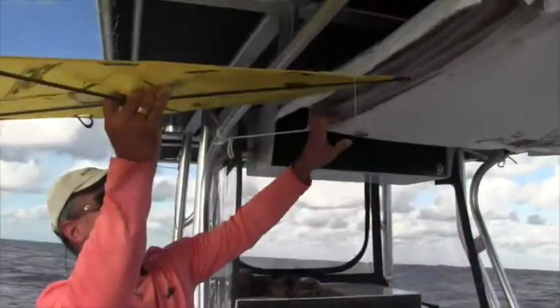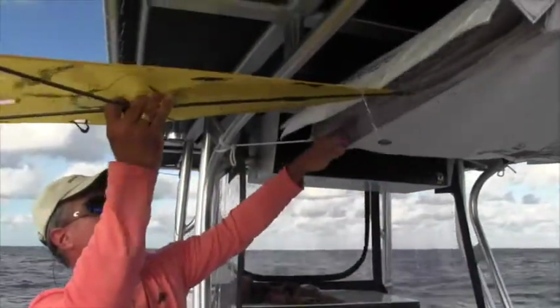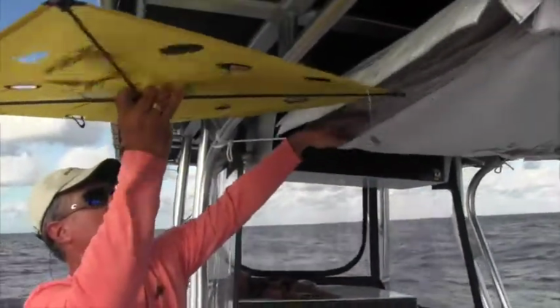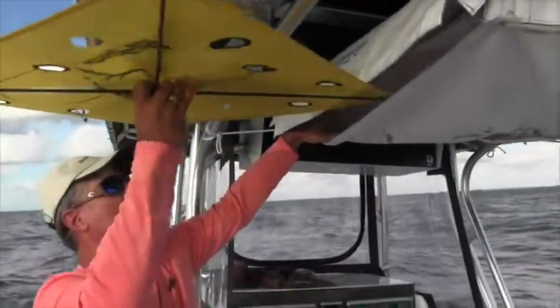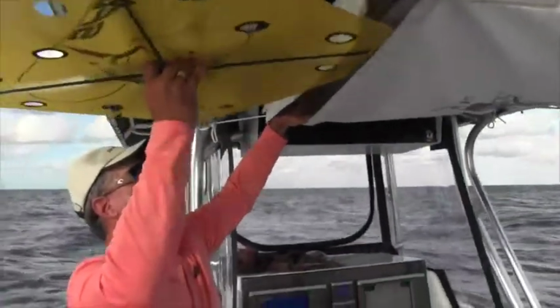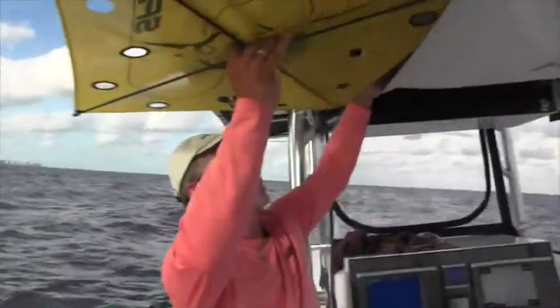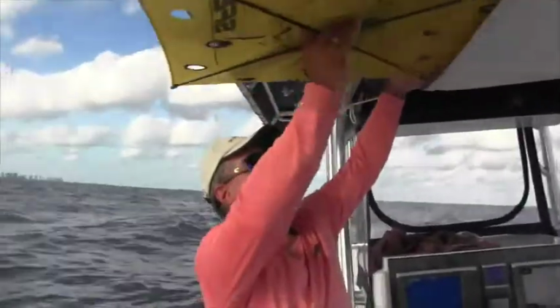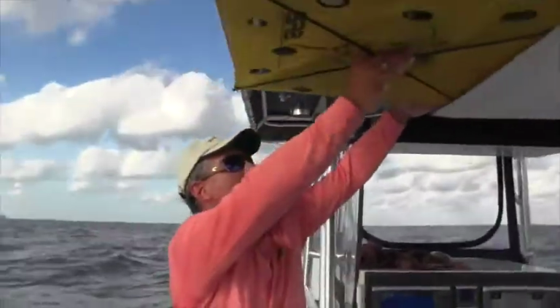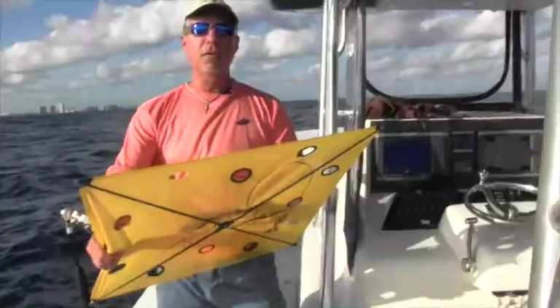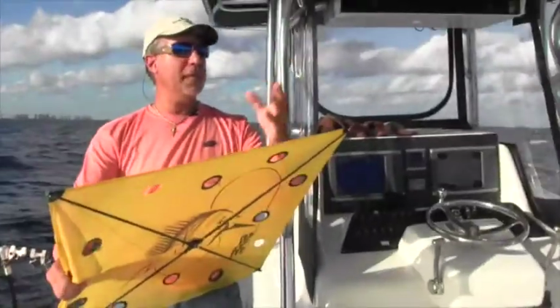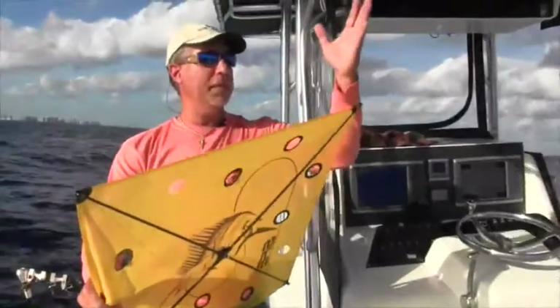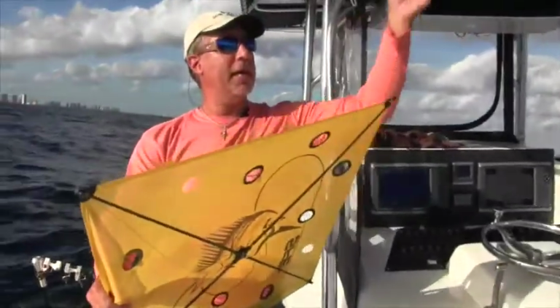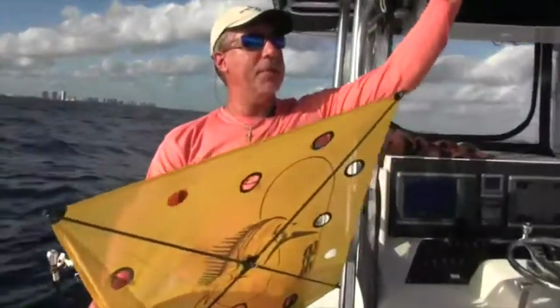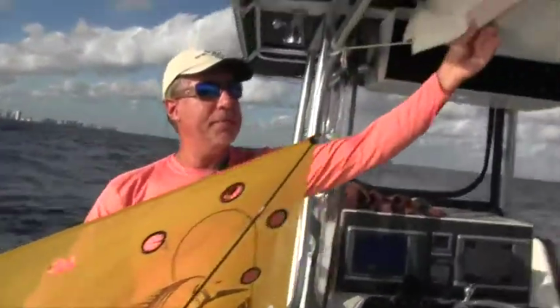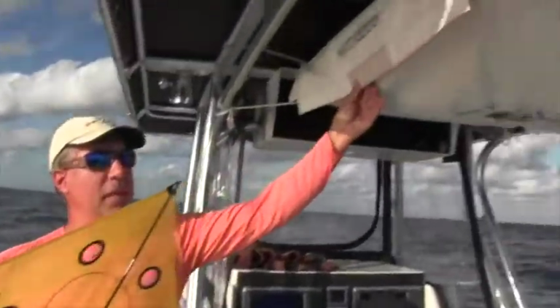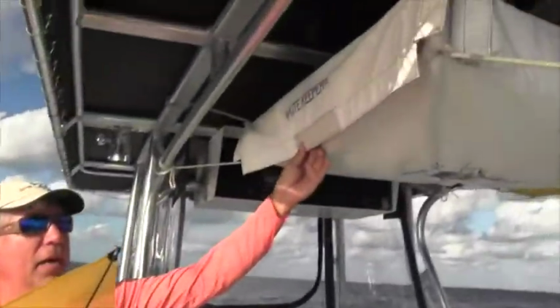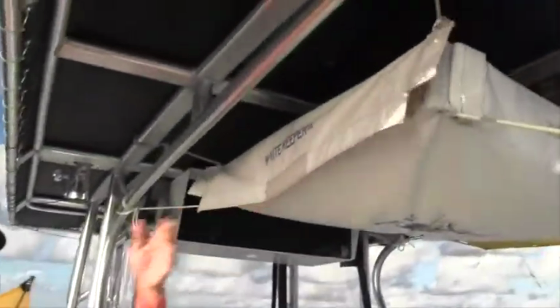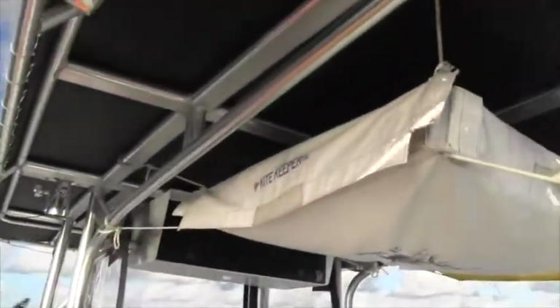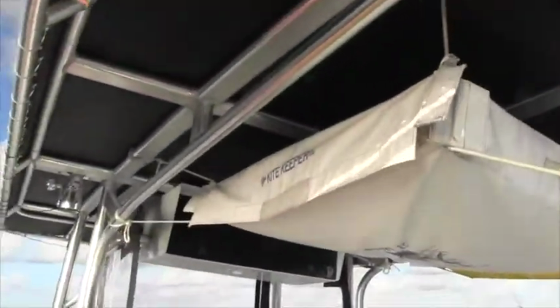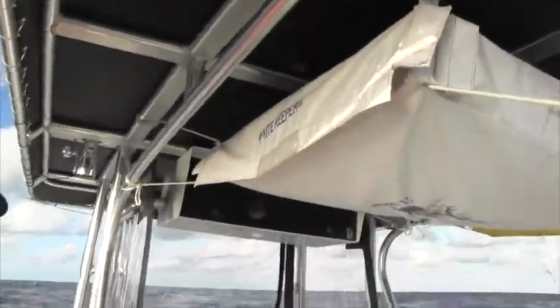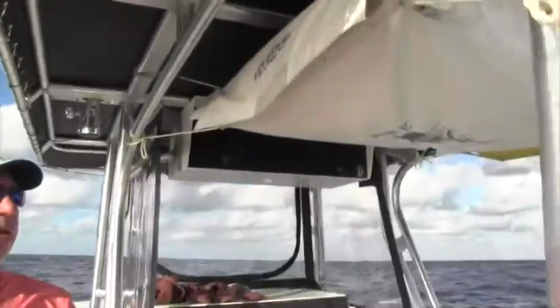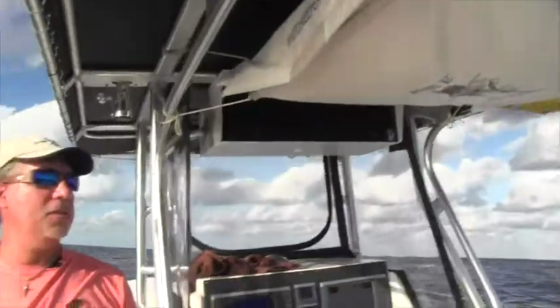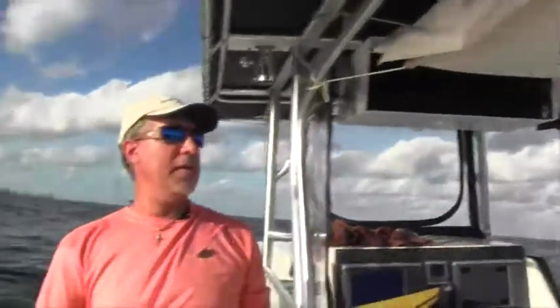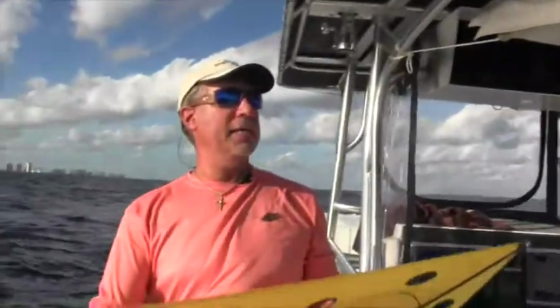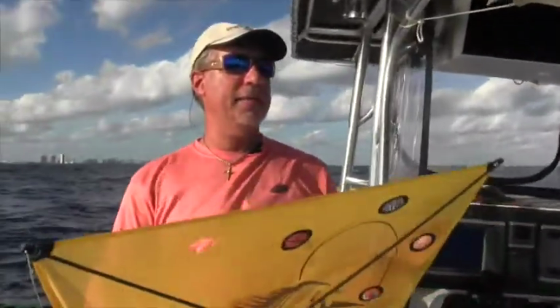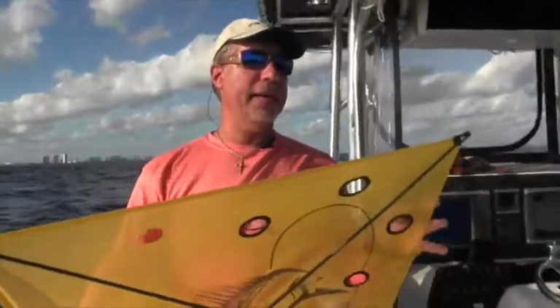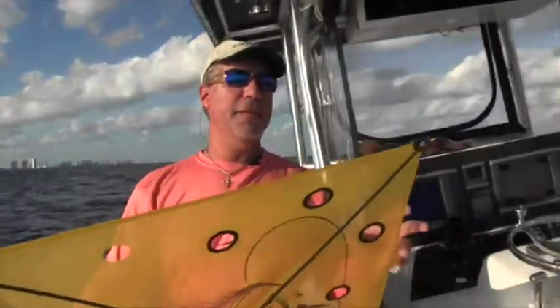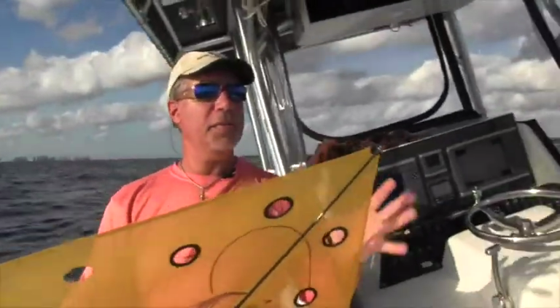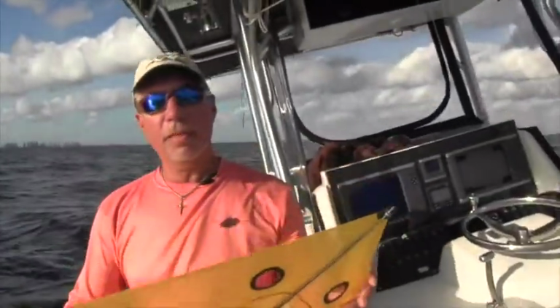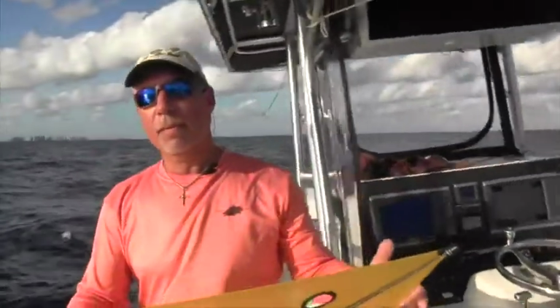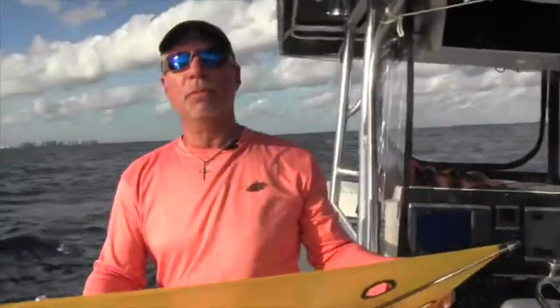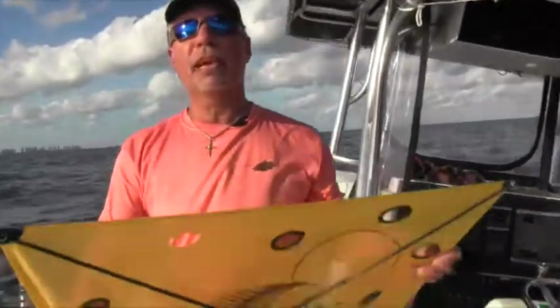Ultimately, you just don't want to damage these things. The tube — I'll stick them in the Kite Keeper. Basically, it's a product that stores kites, helps you deploy them, and keeps them safe.